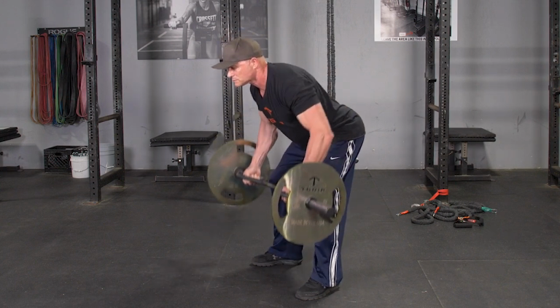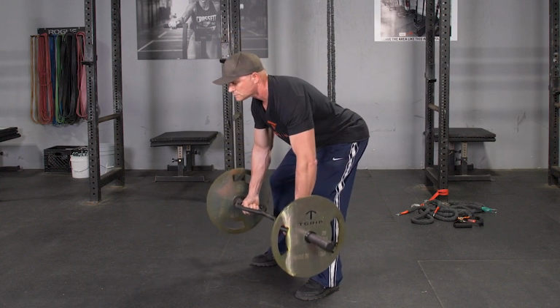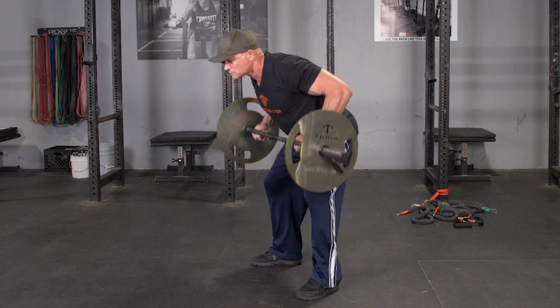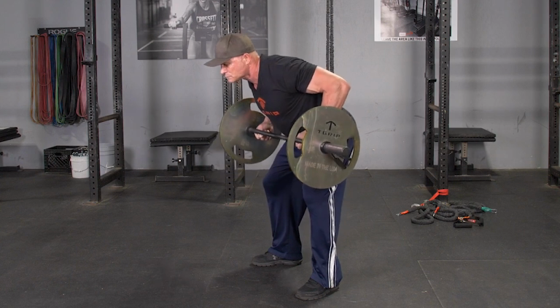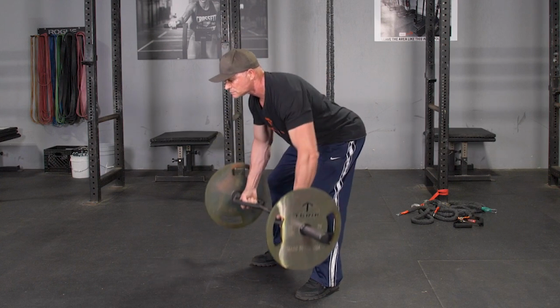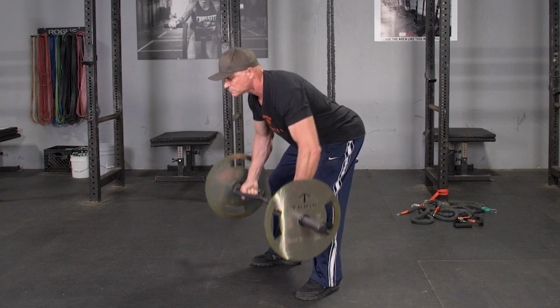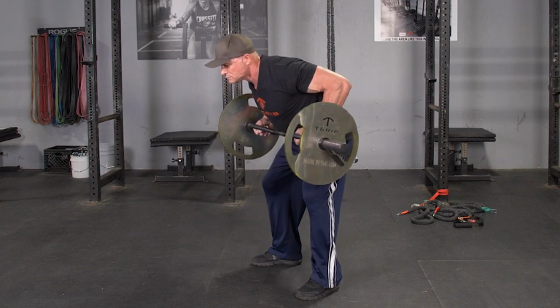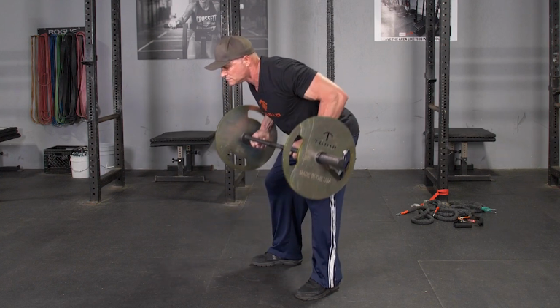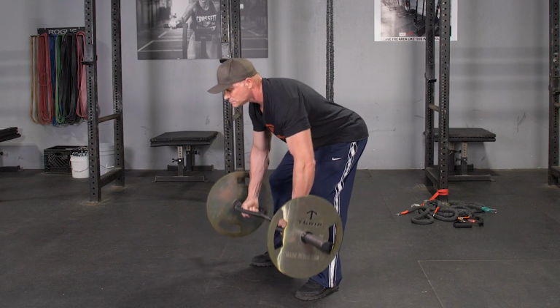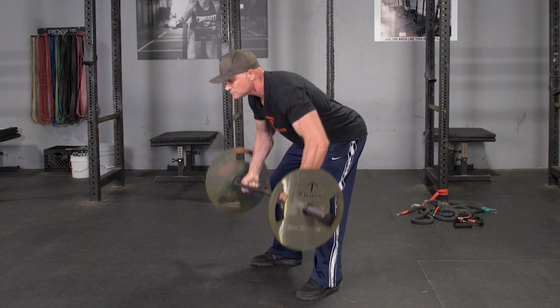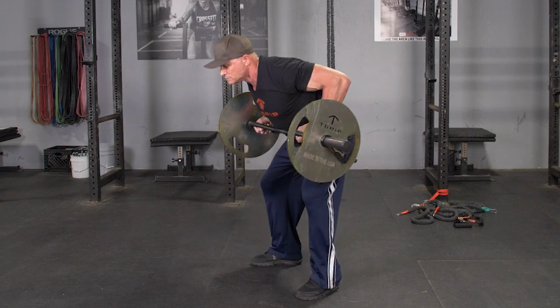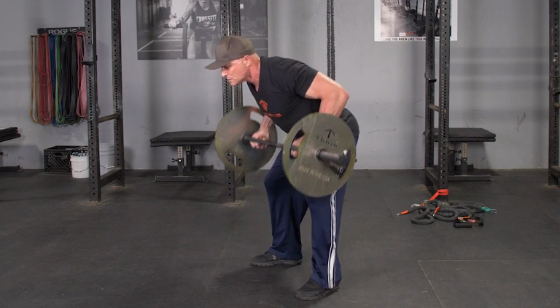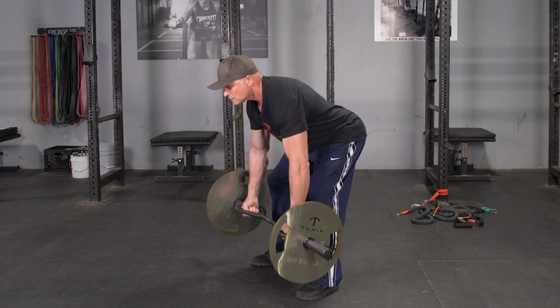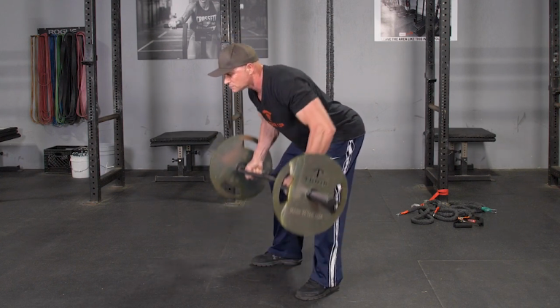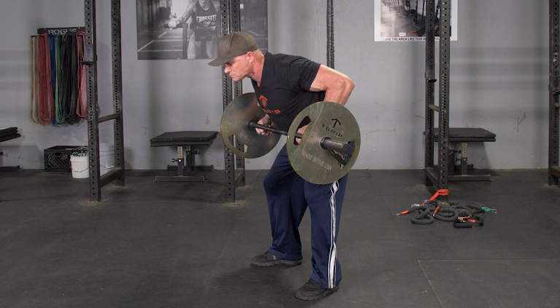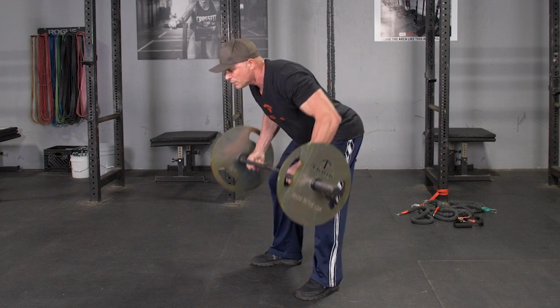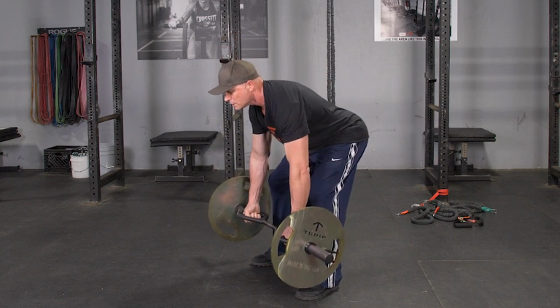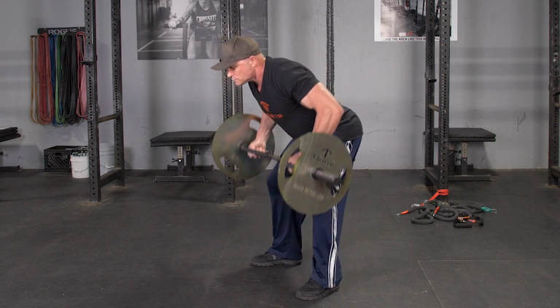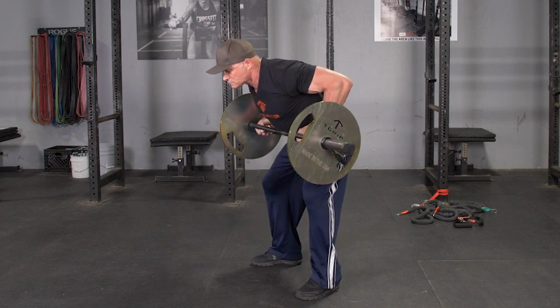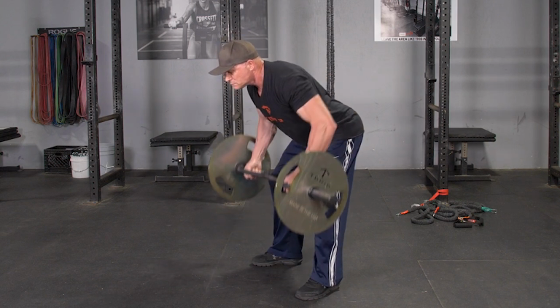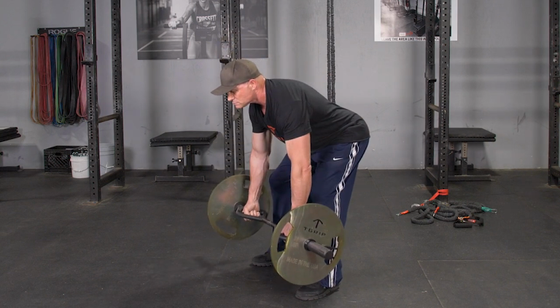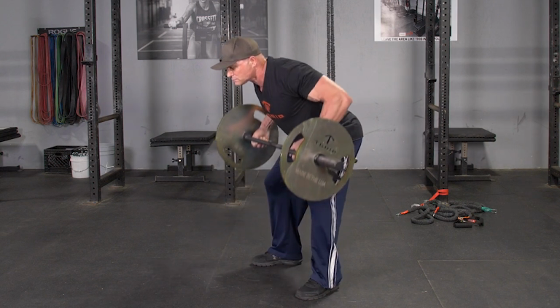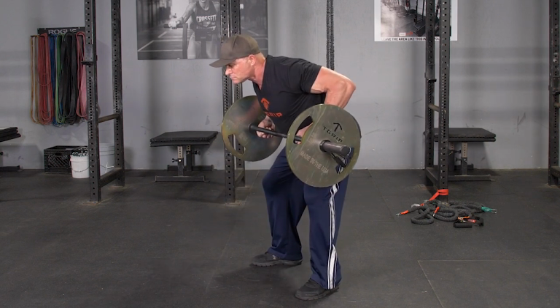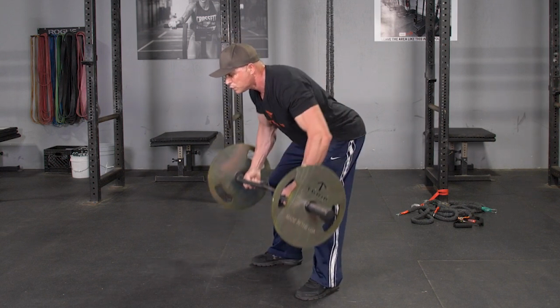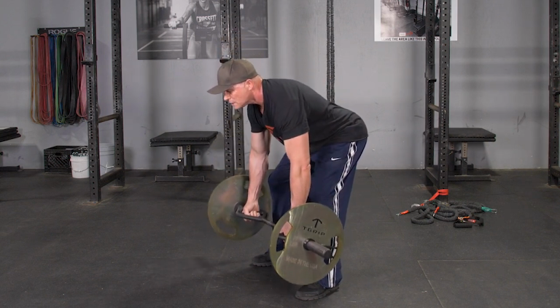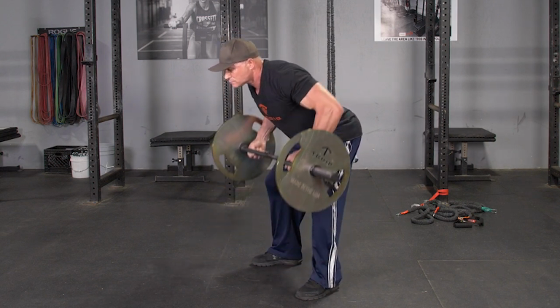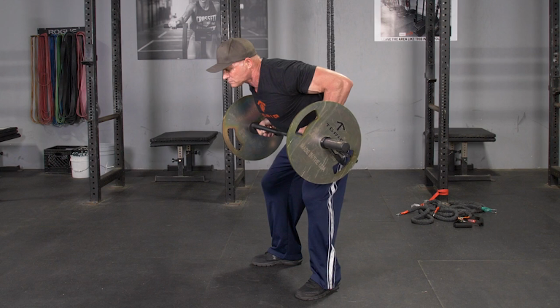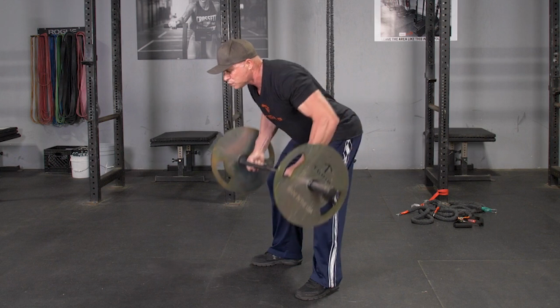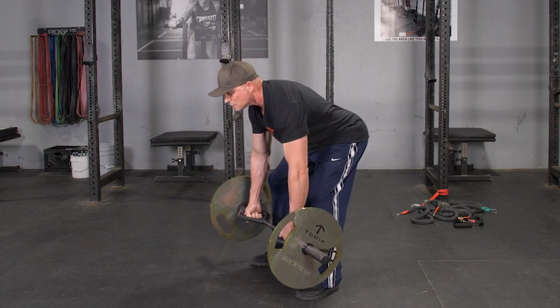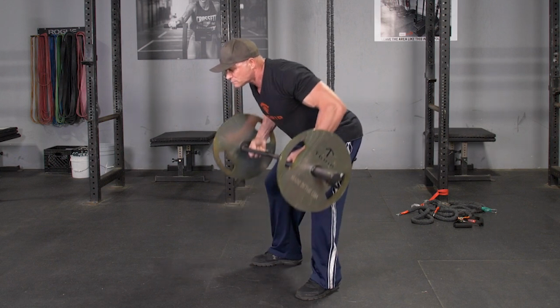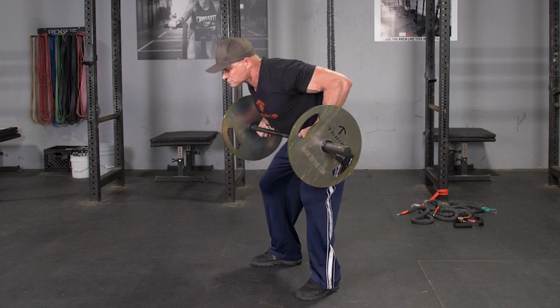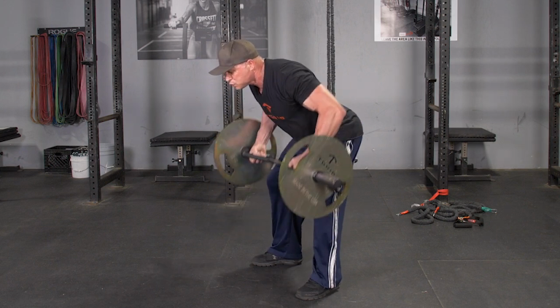To begin the movement, pull your shoulder blades back, then drive your elbows back, pulling the bar to your lower abdomen. Squeeze your shoulder blades together, then extend your arms to return to the starting position and repeat the movement.